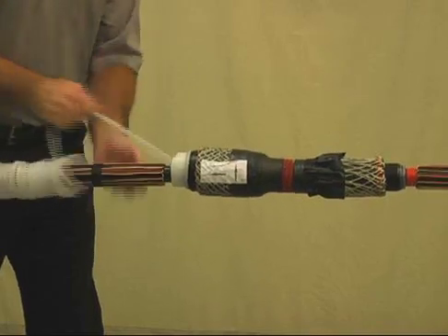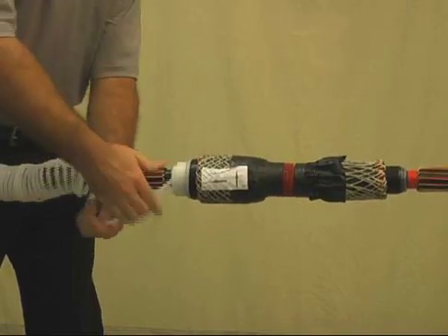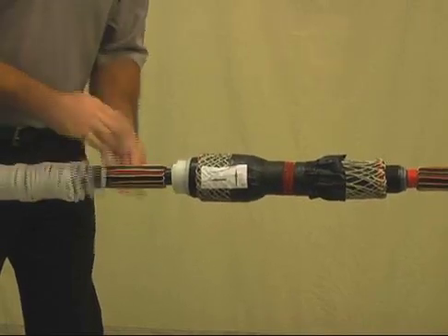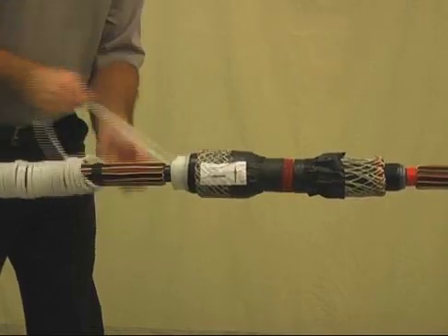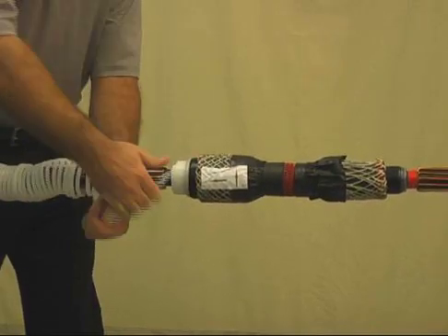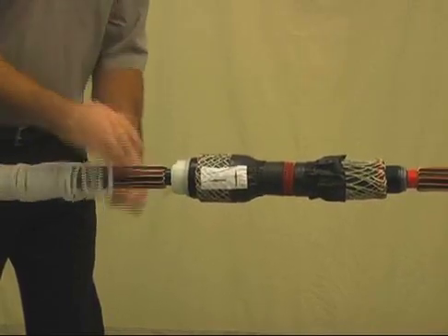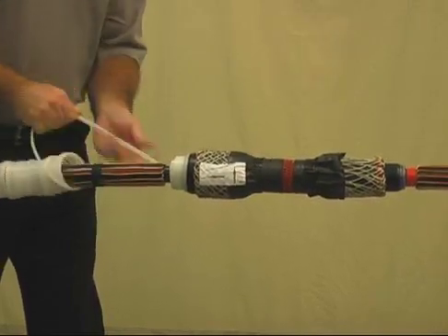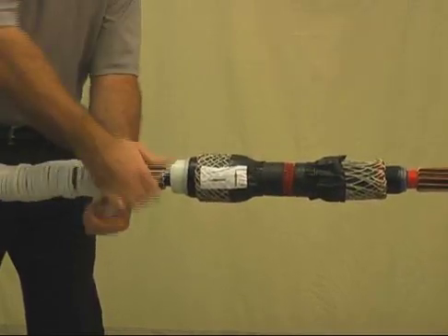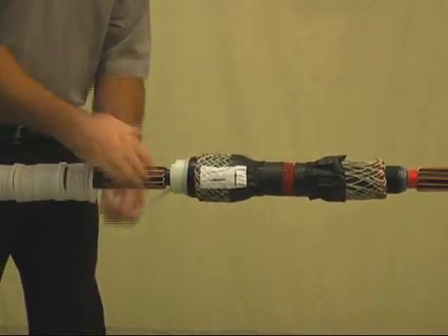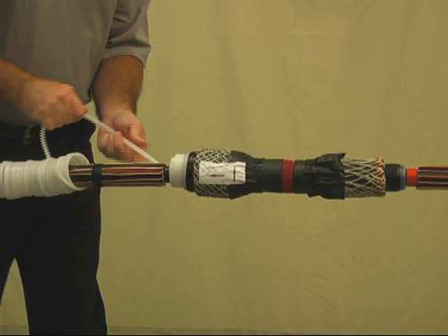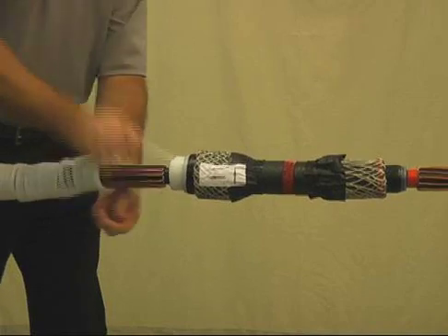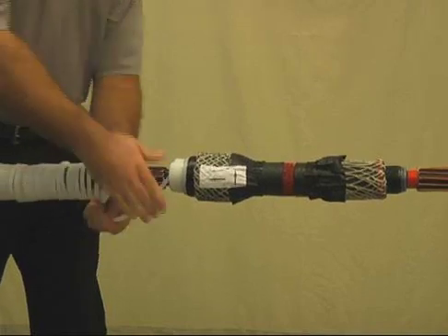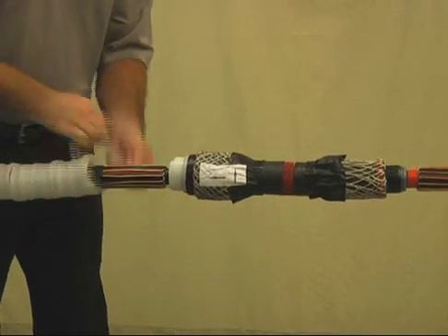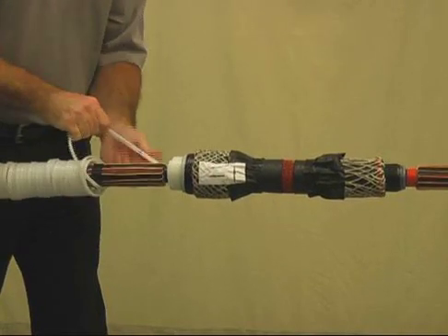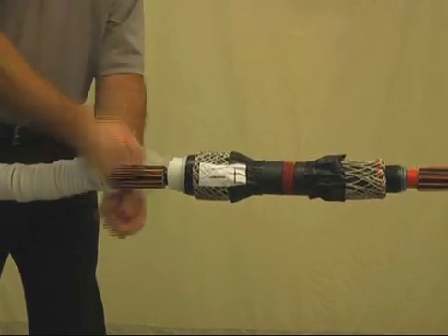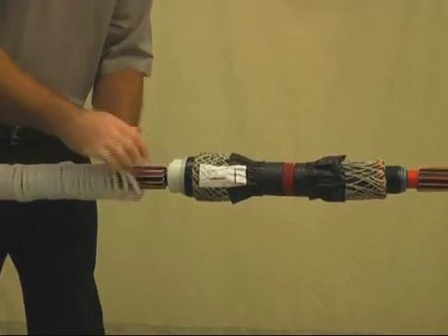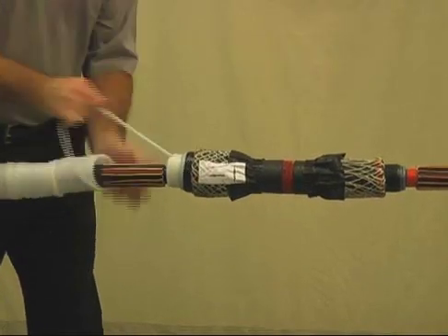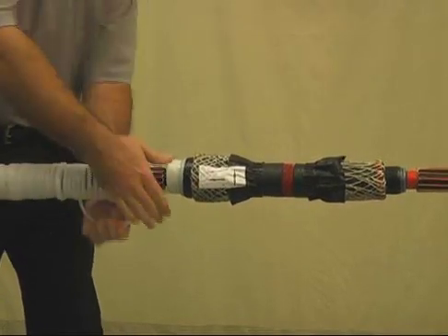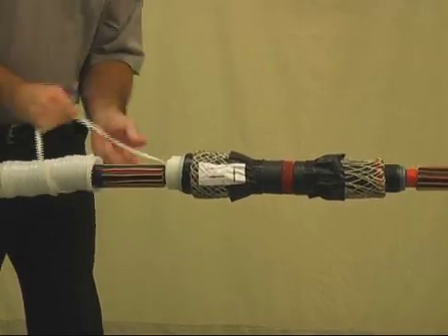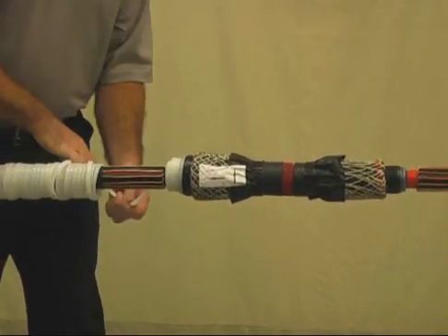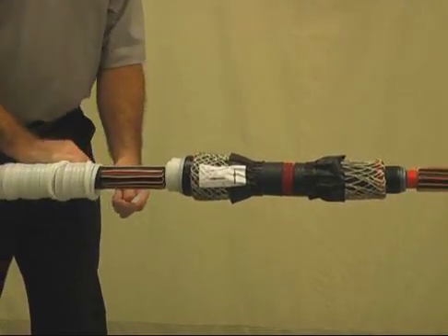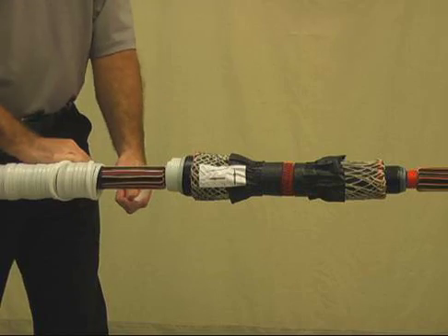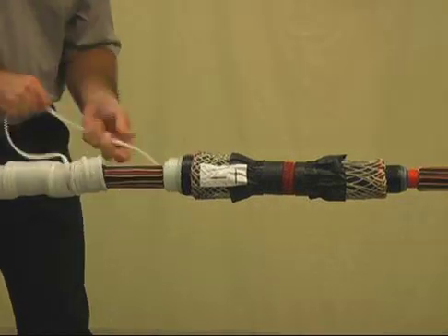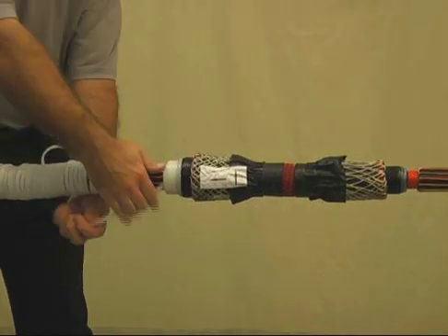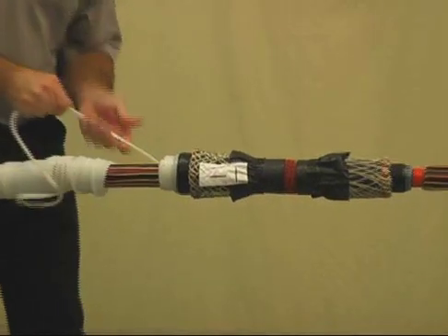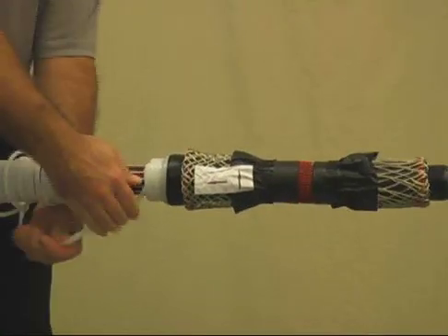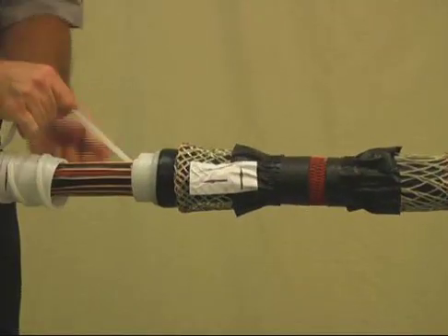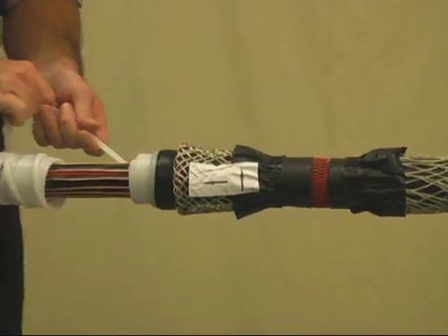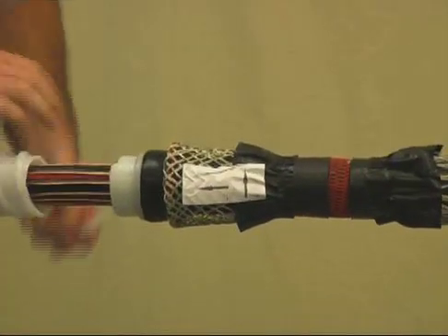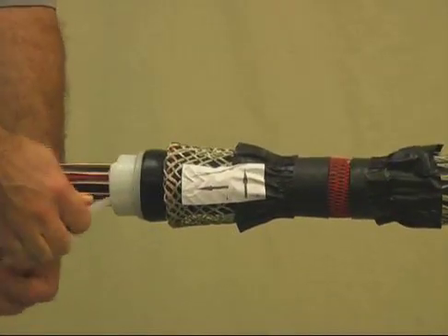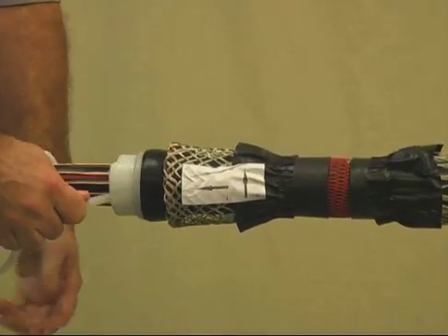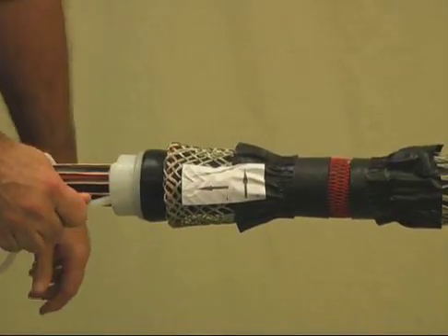Important hint: the splice body must remain aligned with the marking tape while the spiral holdout is released. Once the splice is partially shrunk adjacent to the marking tape, there's no need to hold the splice. Use two hands at this point to remove the remaining holdout.